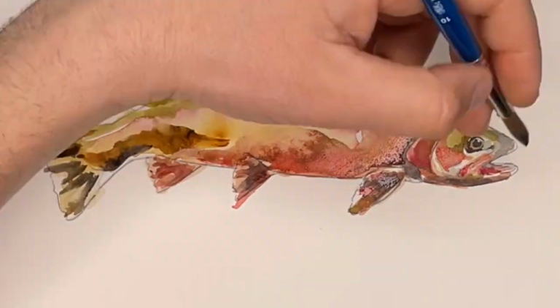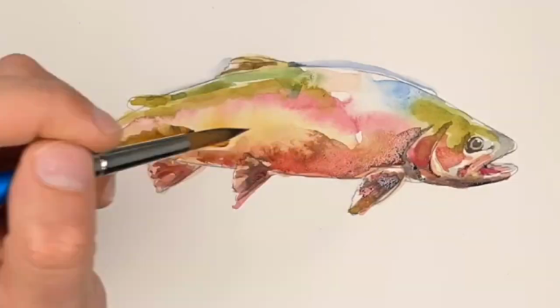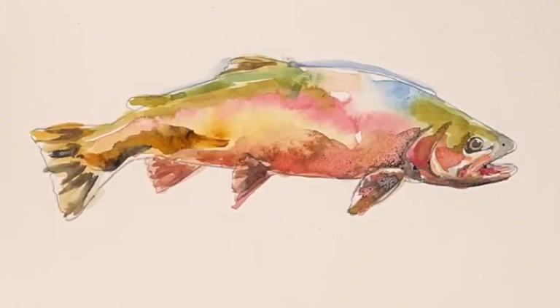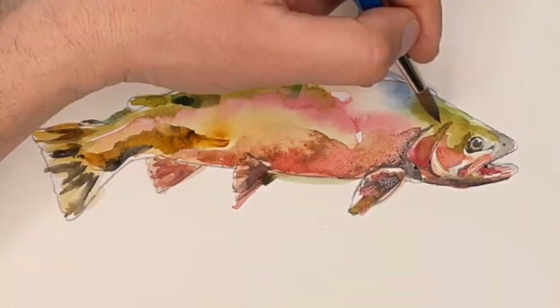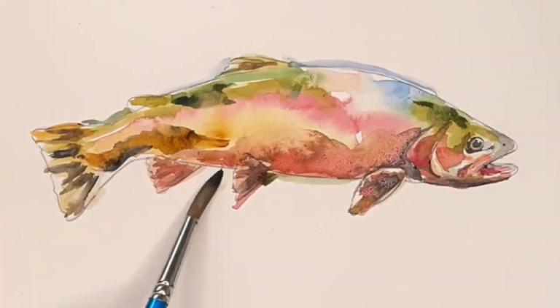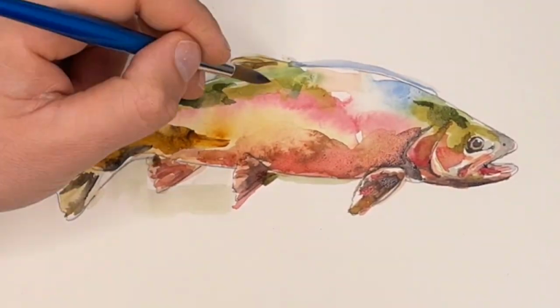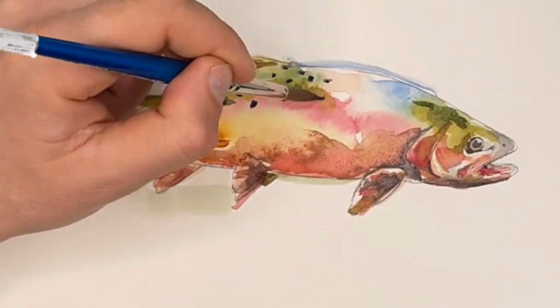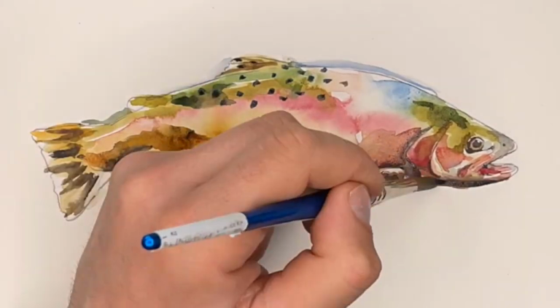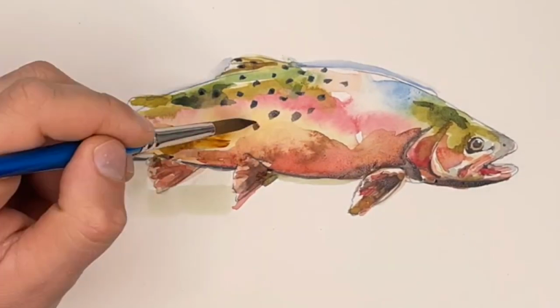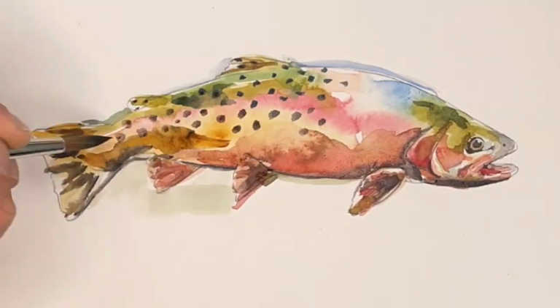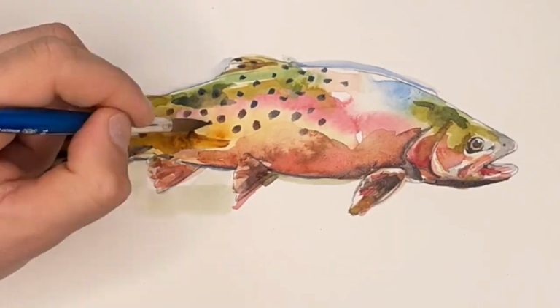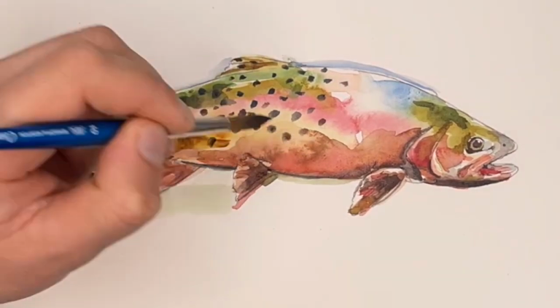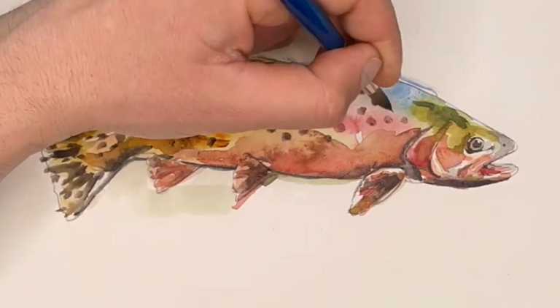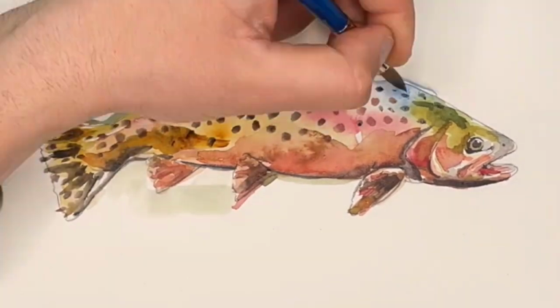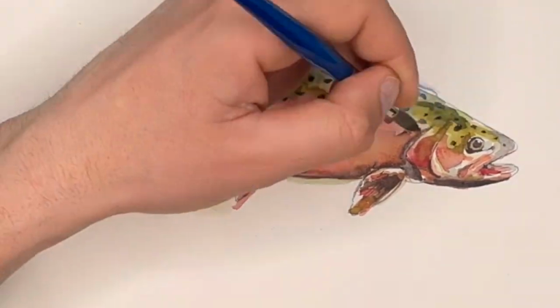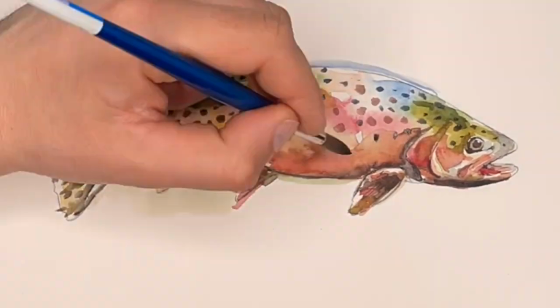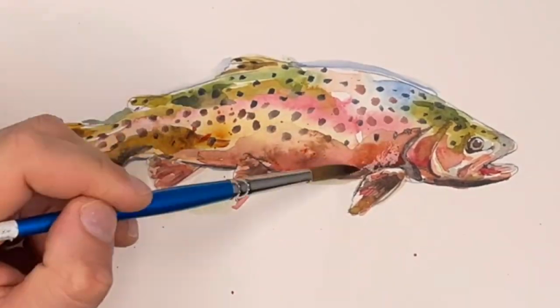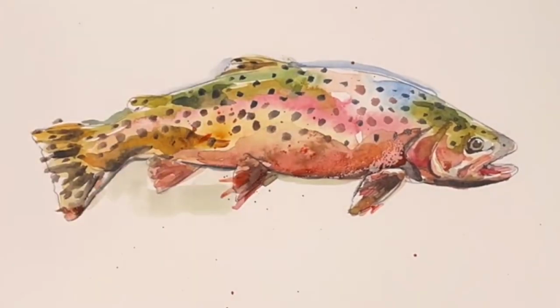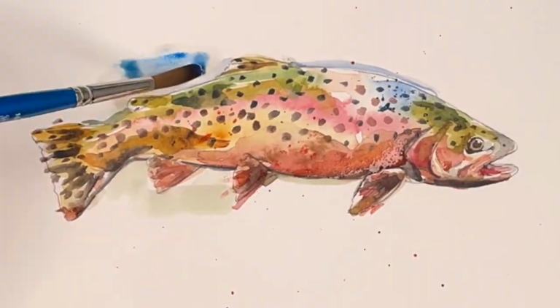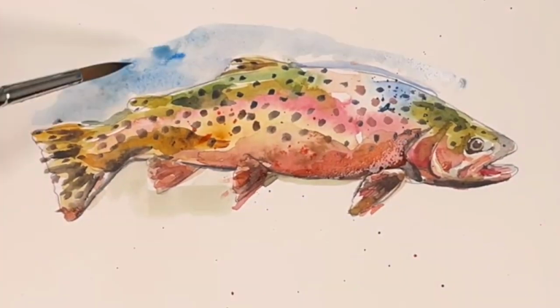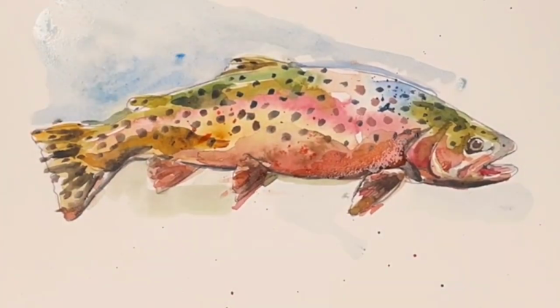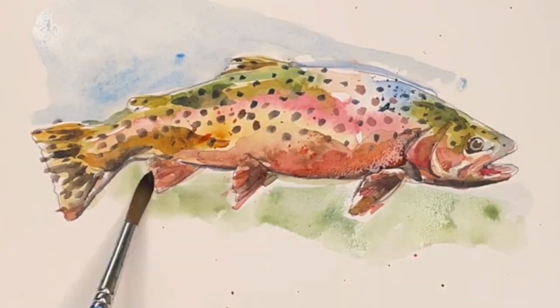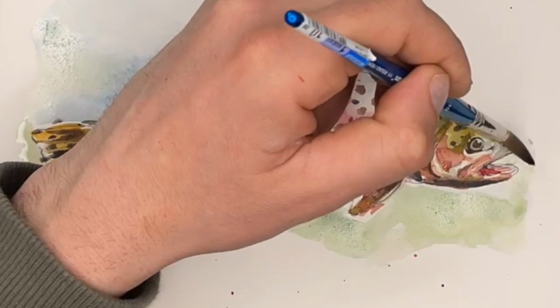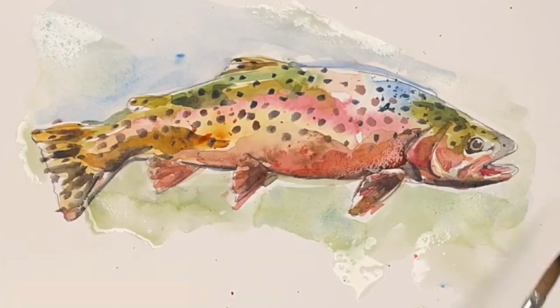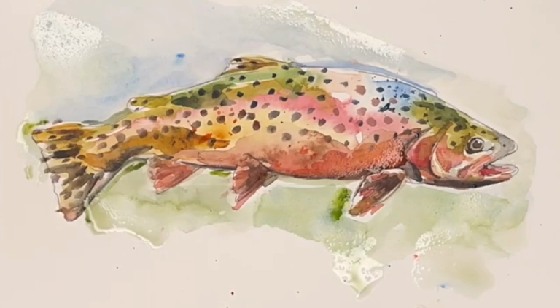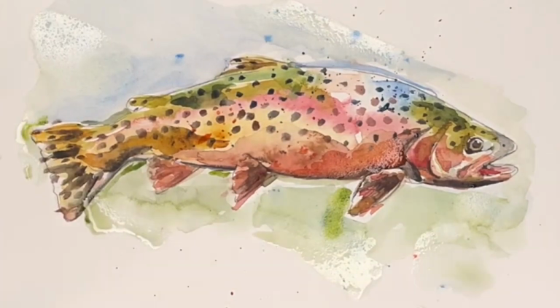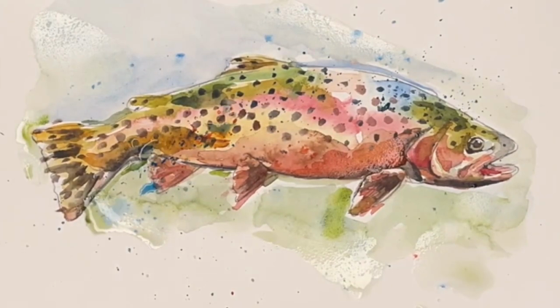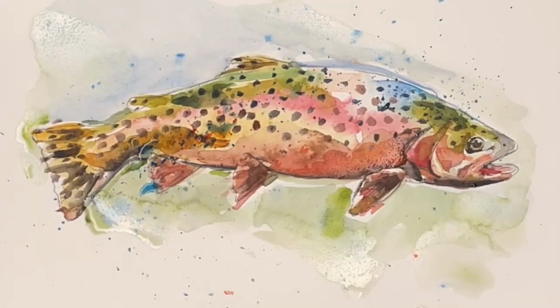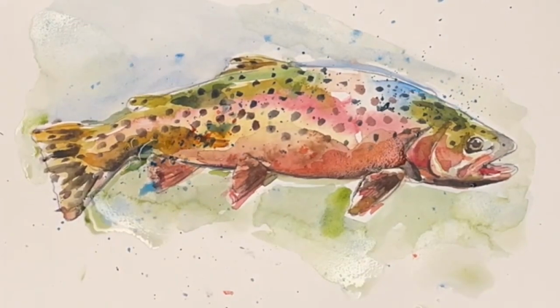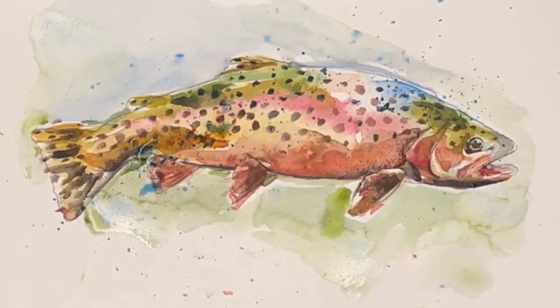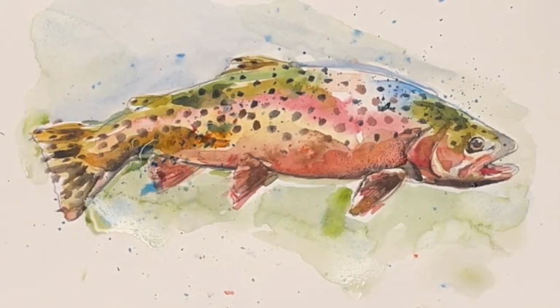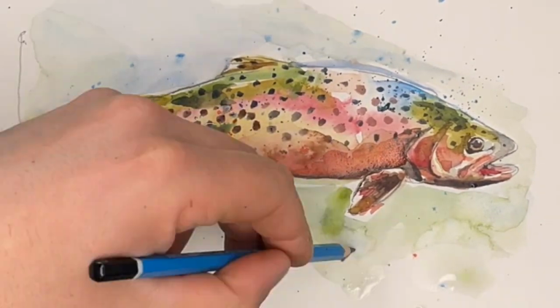I try not to change a painting after I photograph it, but I do it all the time. Like, oh, I really like this — I should change it. This painting style is almost abstract. It's barely a fish. And the colors are off, but it has a red belly, so it's a brook trout.